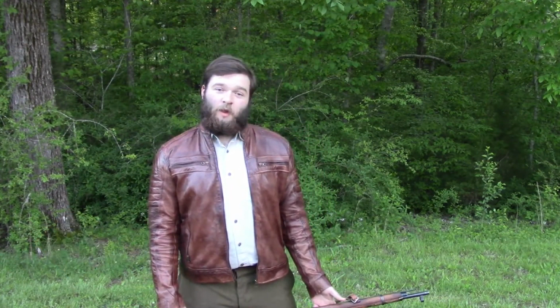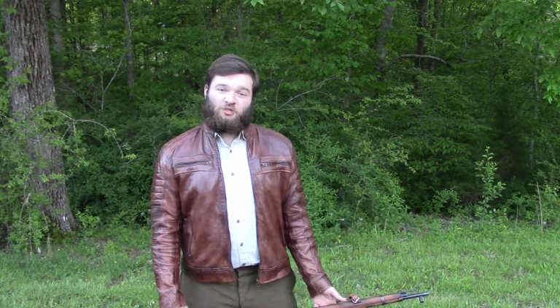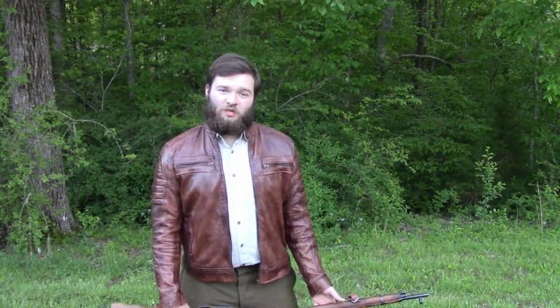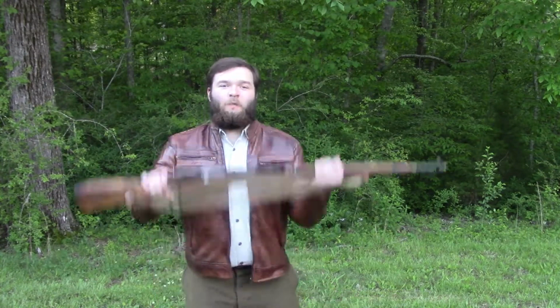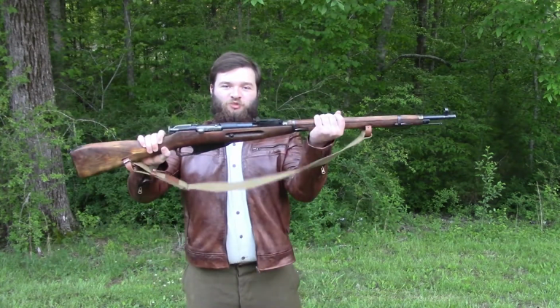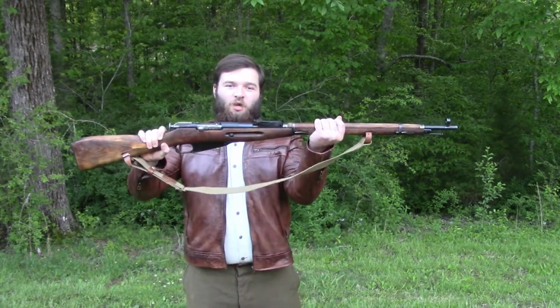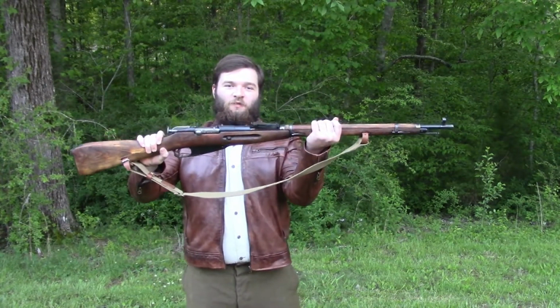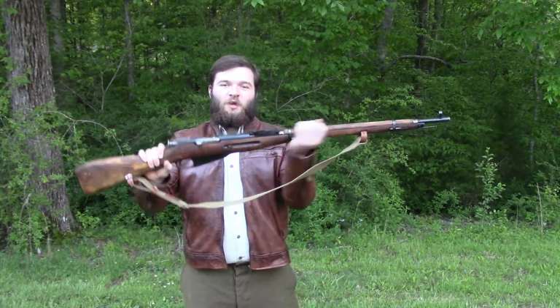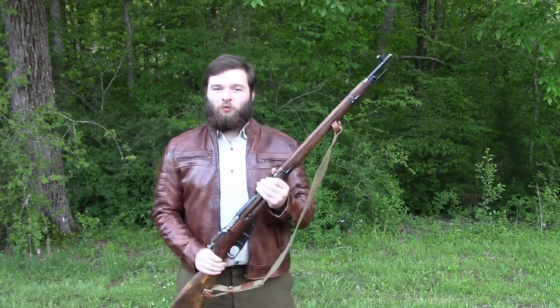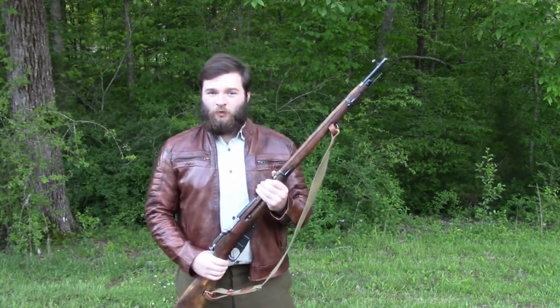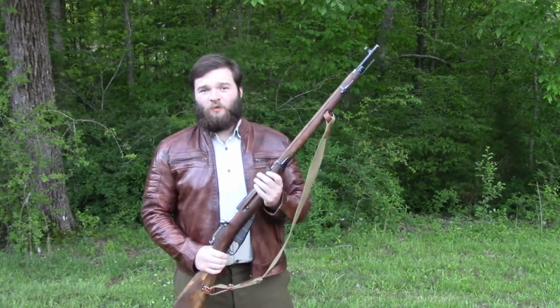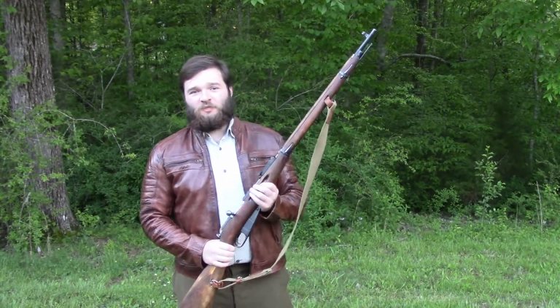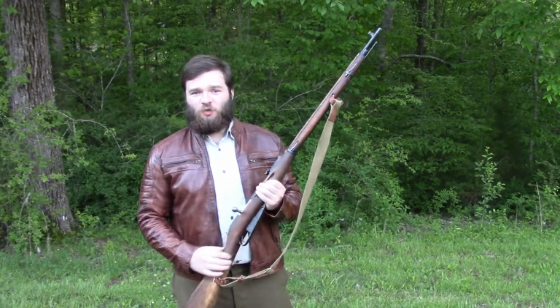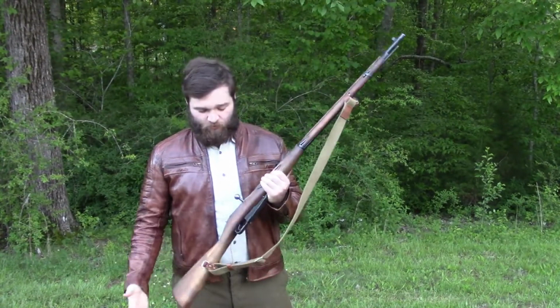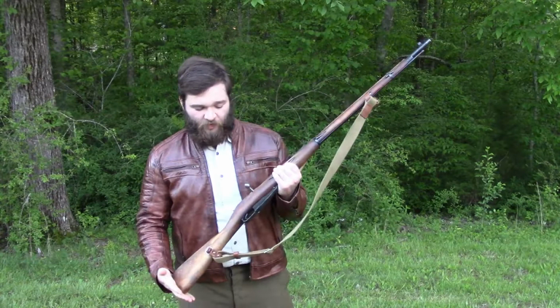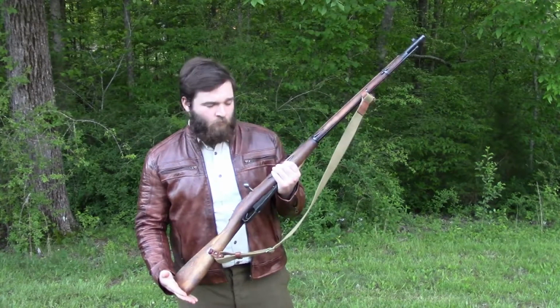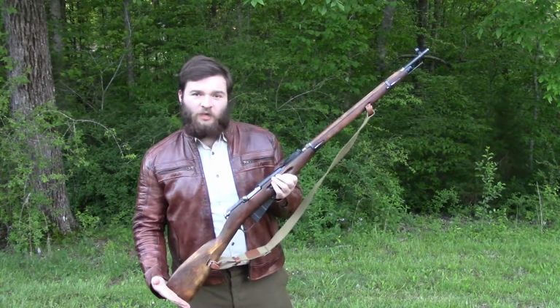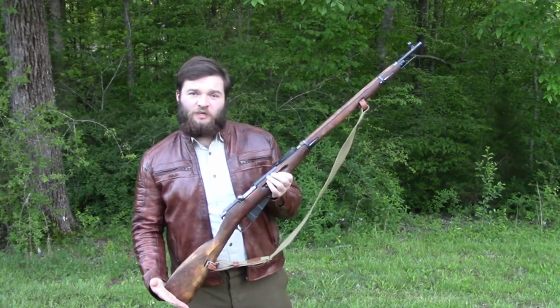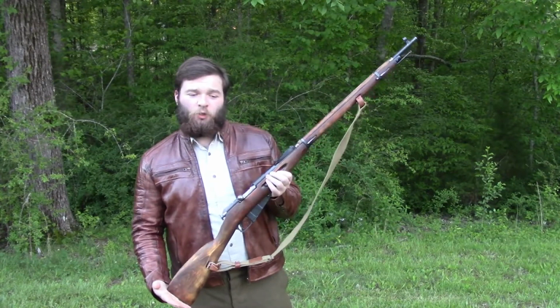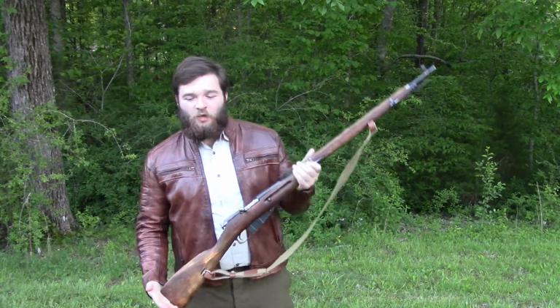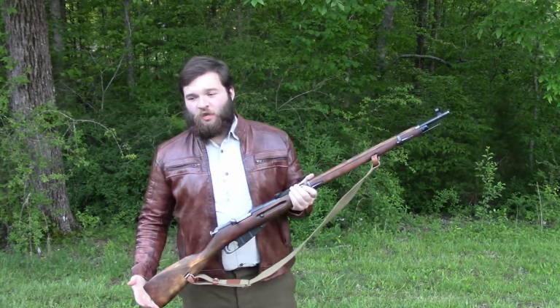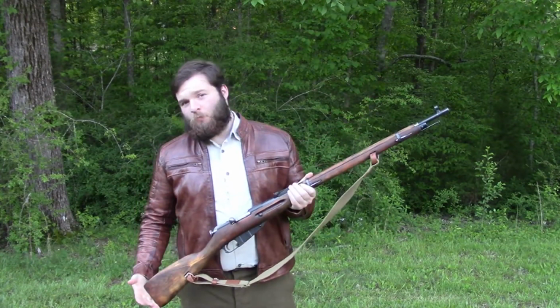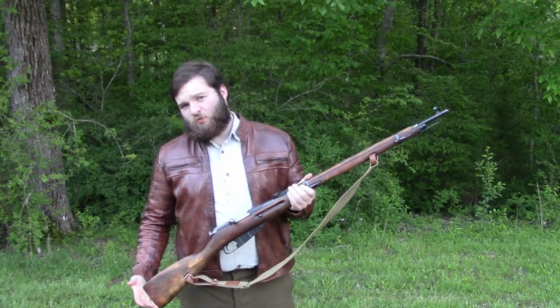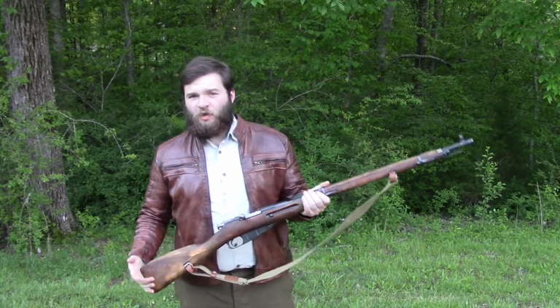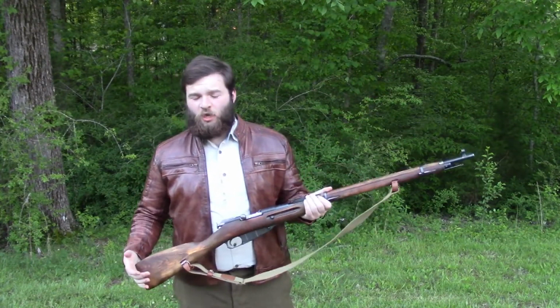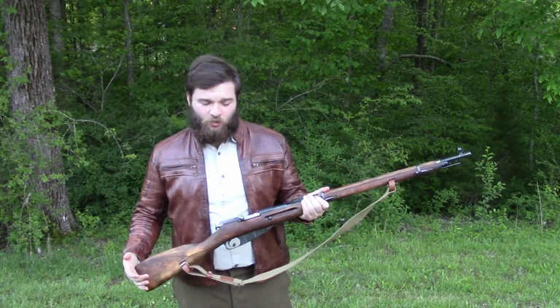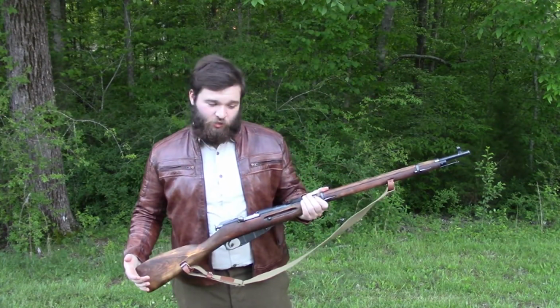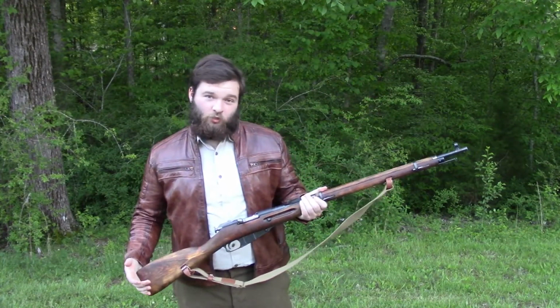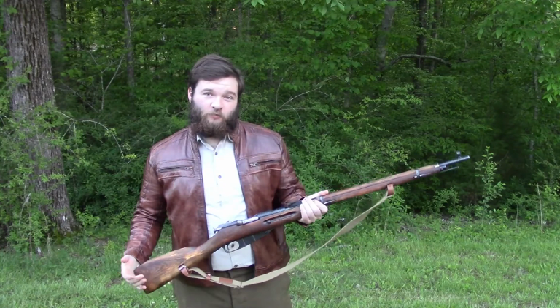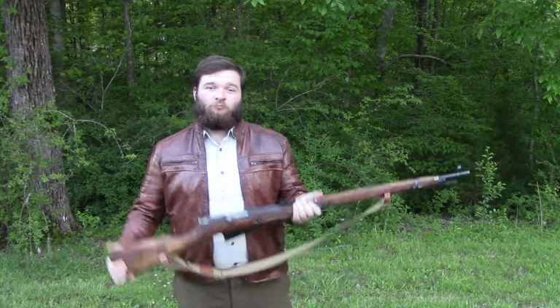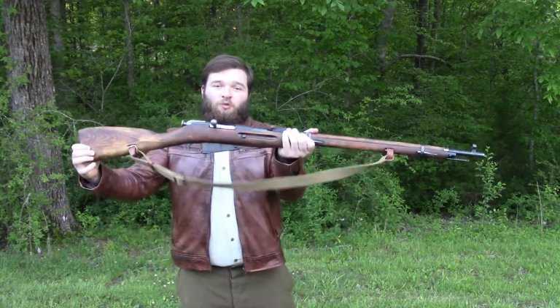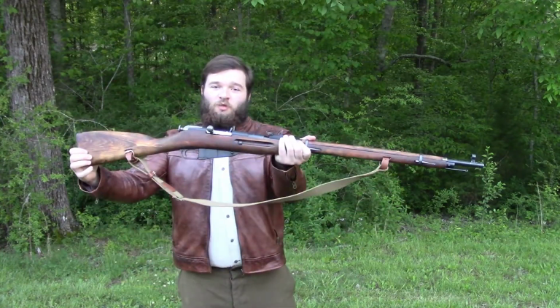A quick paraphrased history of this rifle: back in 1891 there was a guy named Mosin and a guy named Nagant, Russia wanted a rifle, and here it is.